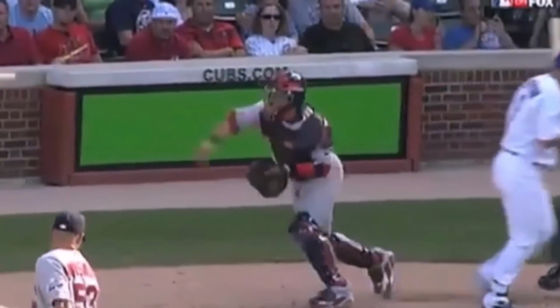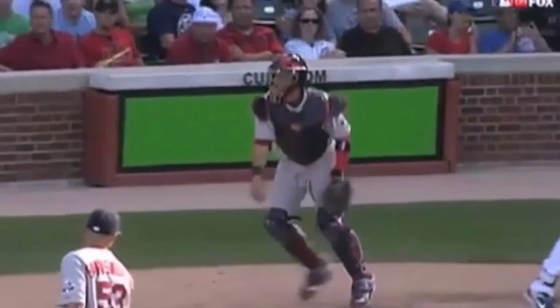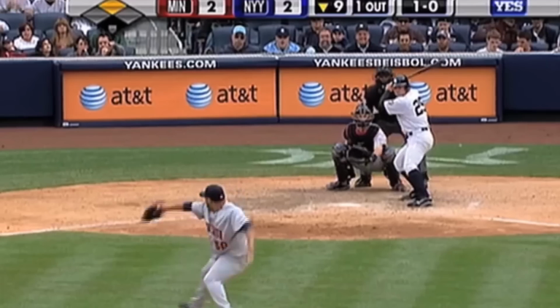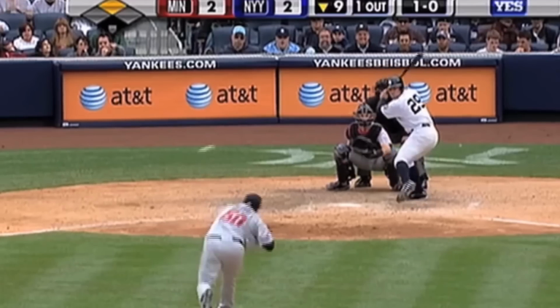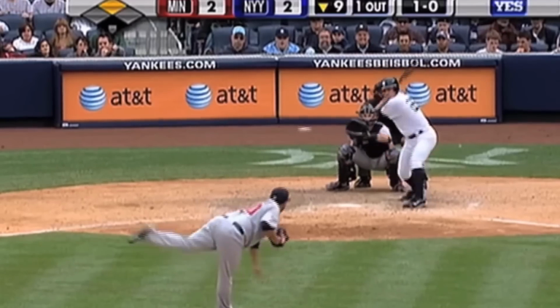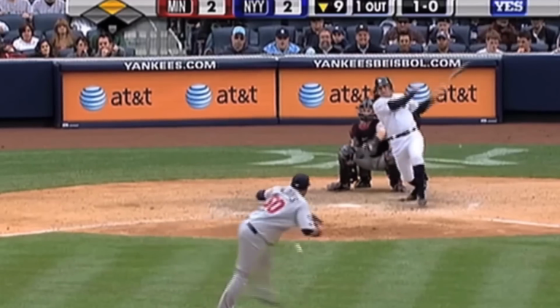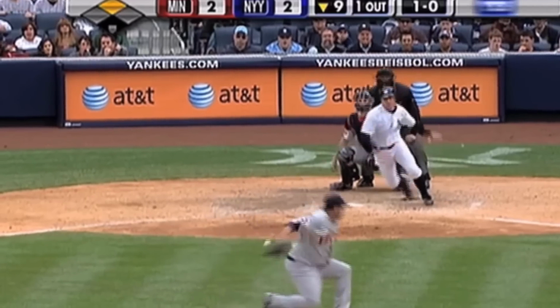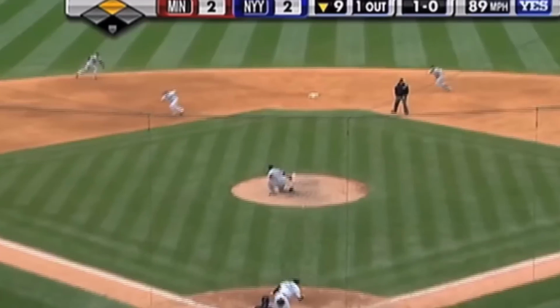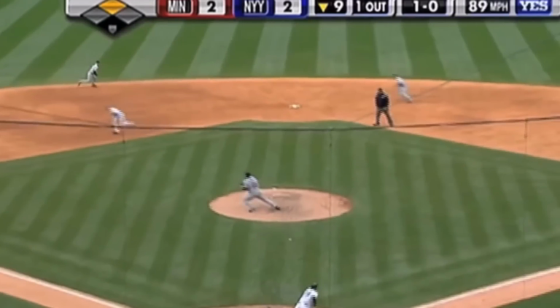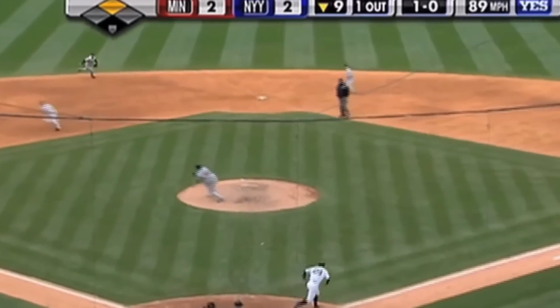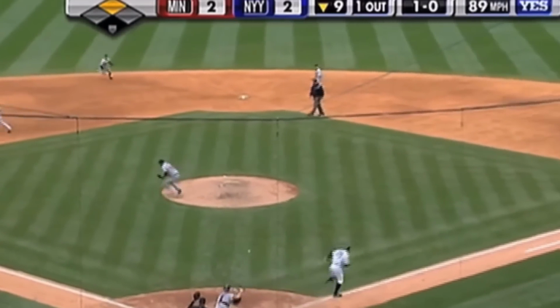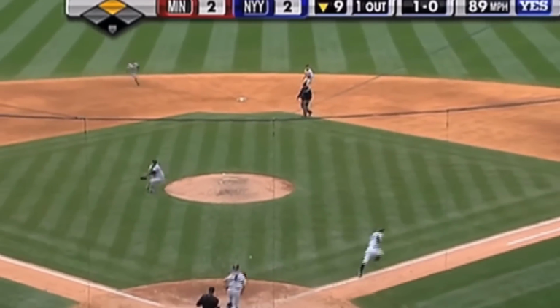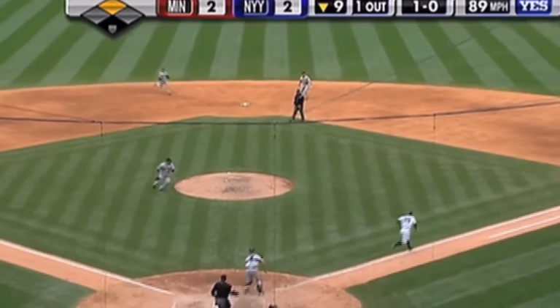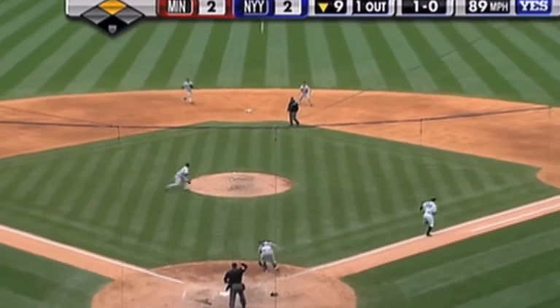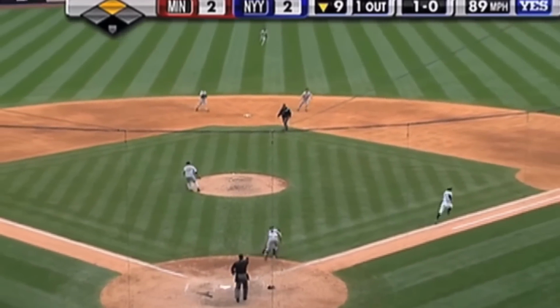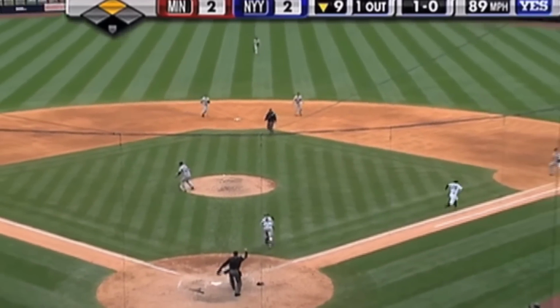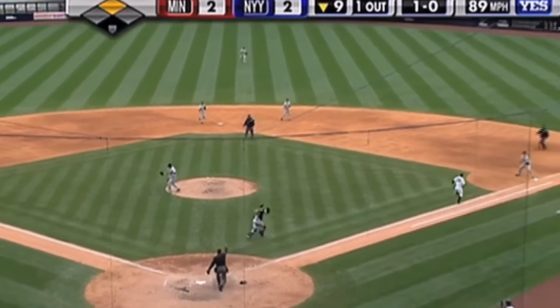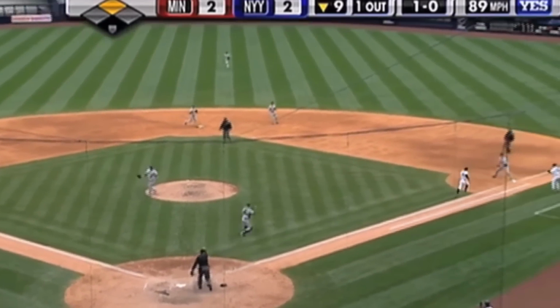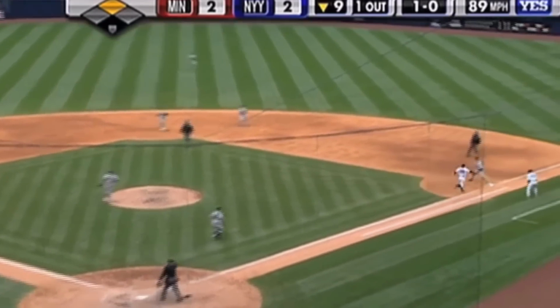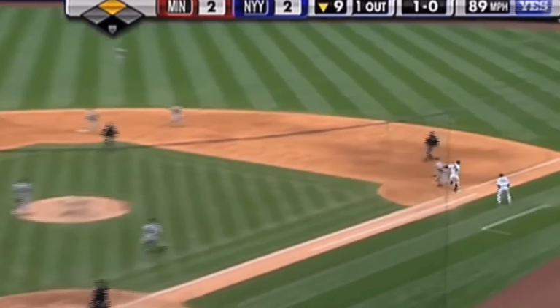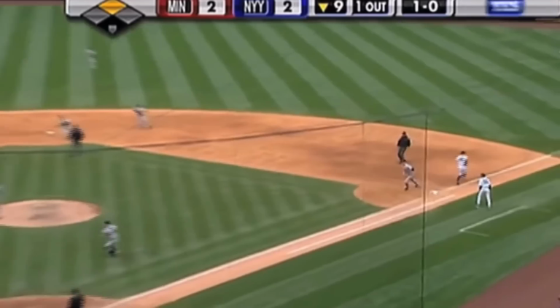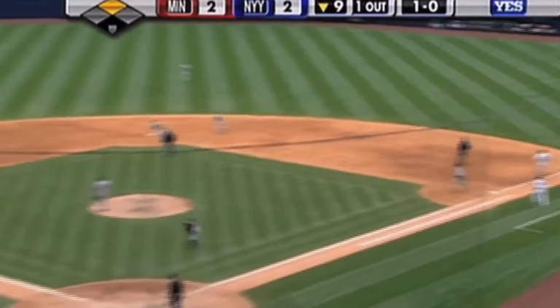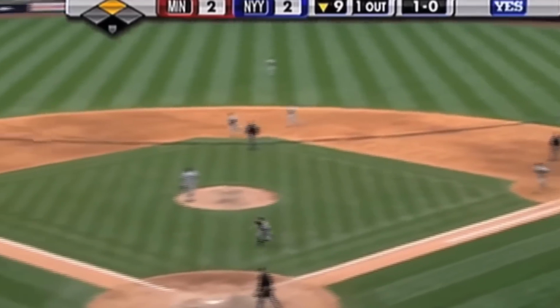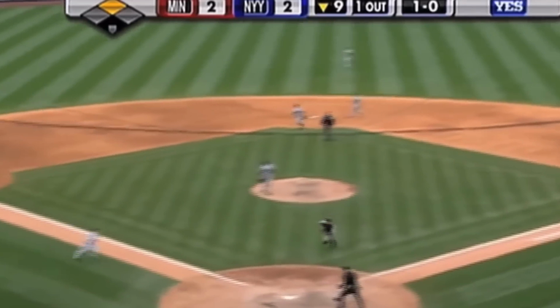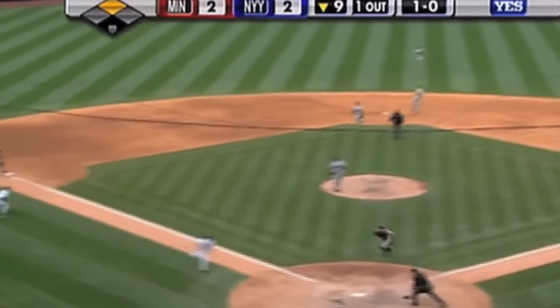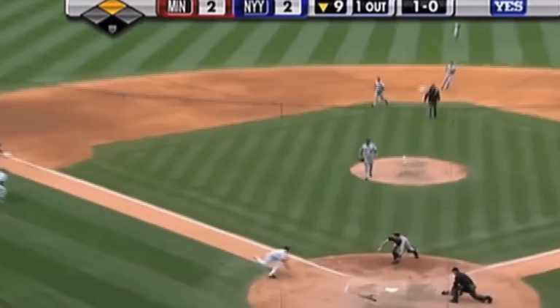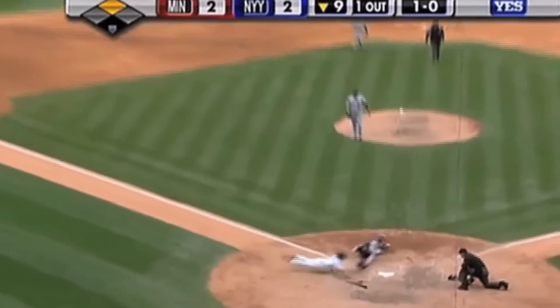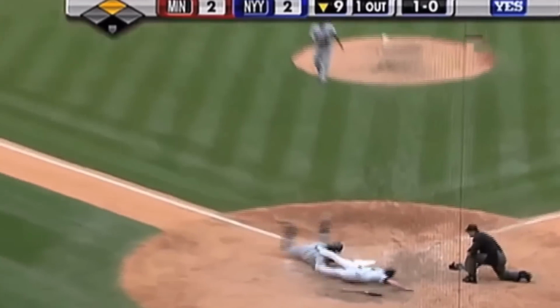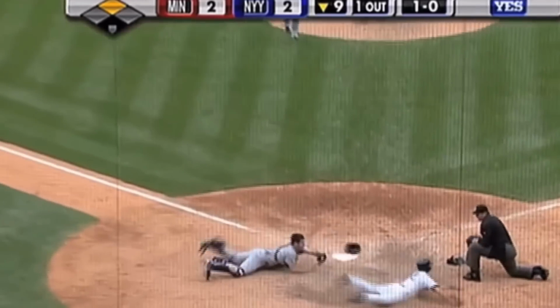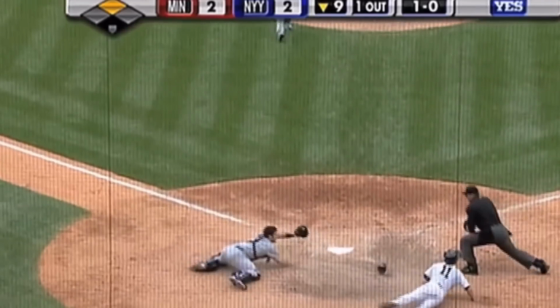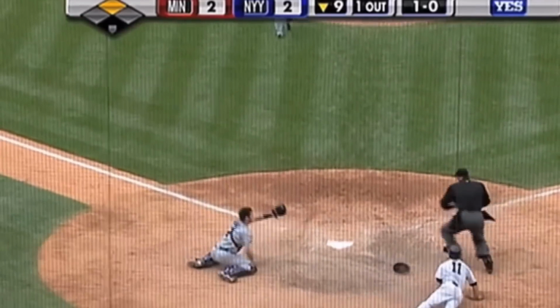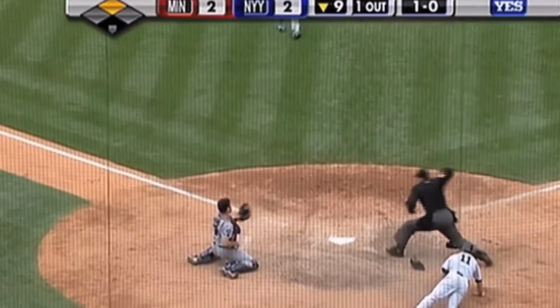Remember how I said Joe Mauer had a number of plays that showed off his awesomeness behind the plate? Here's another, this time reacting on a ground ball that went off the pitcher to make a diving tag to keep a game tied in the ninth.